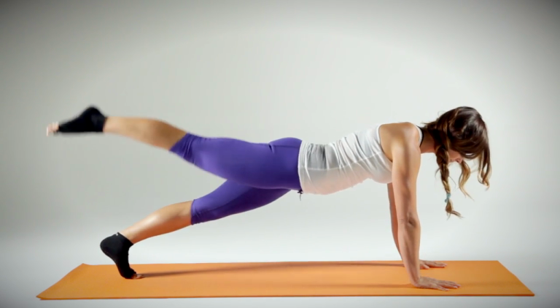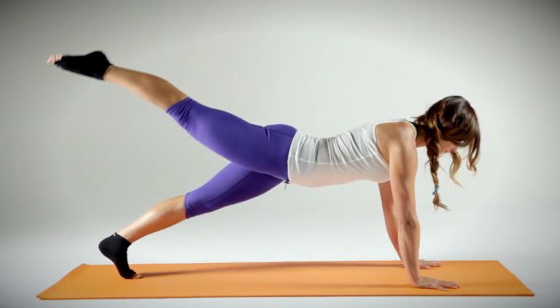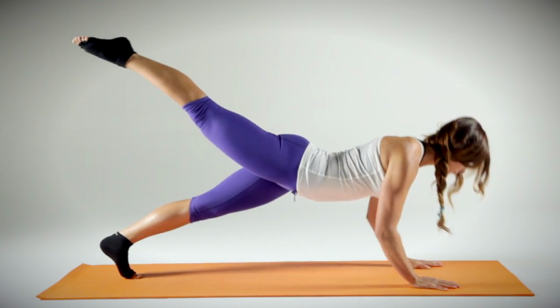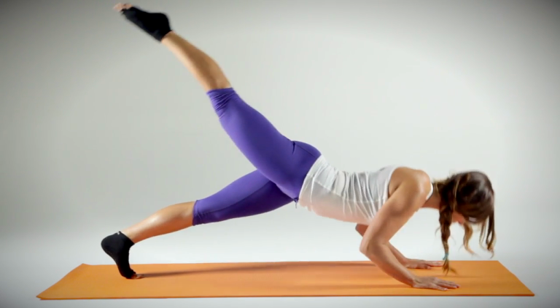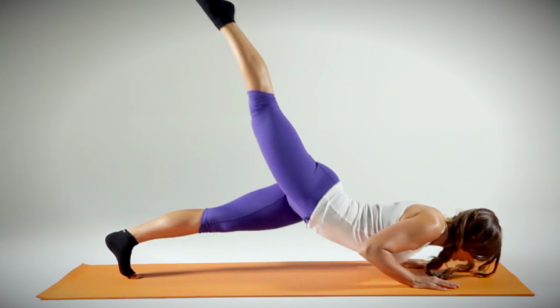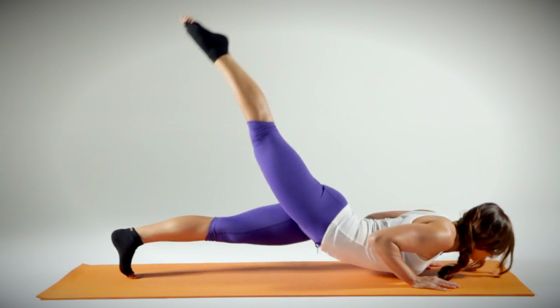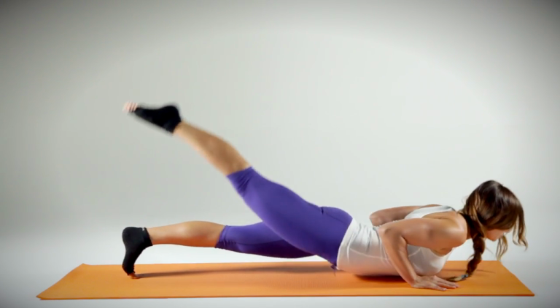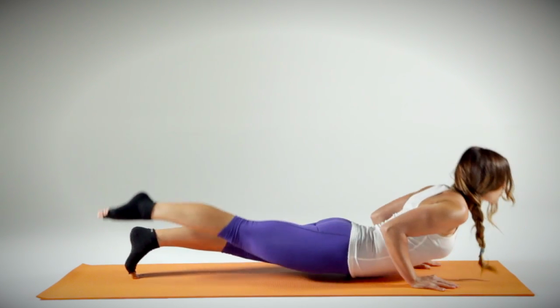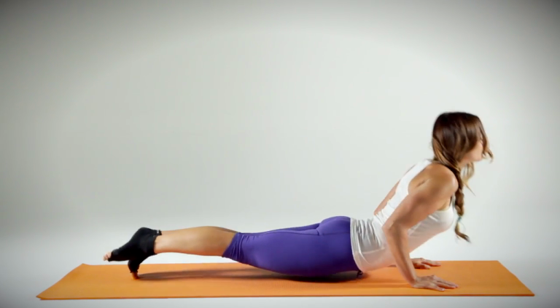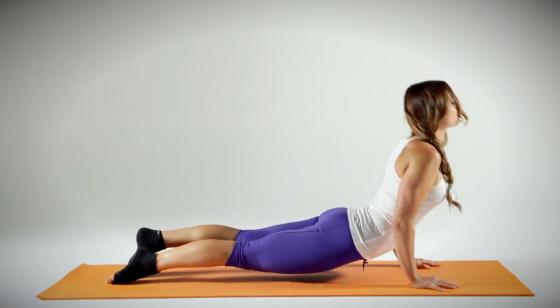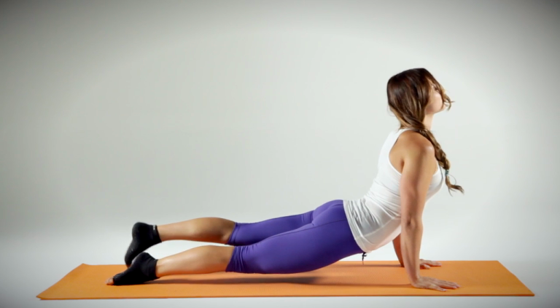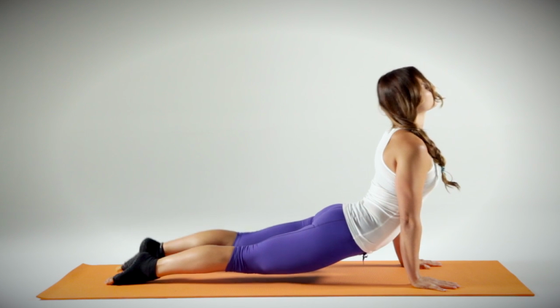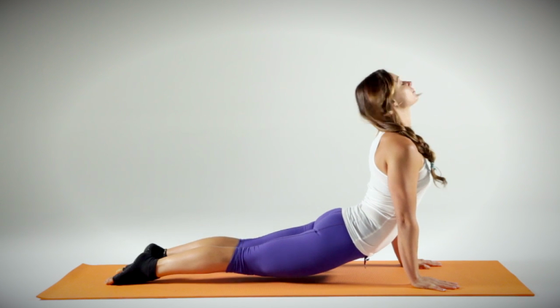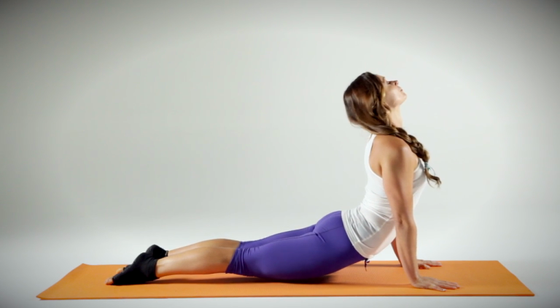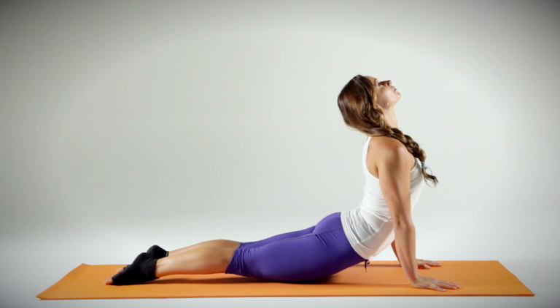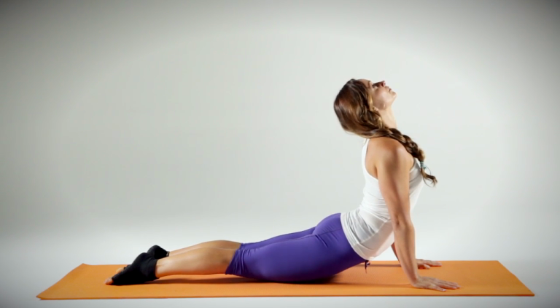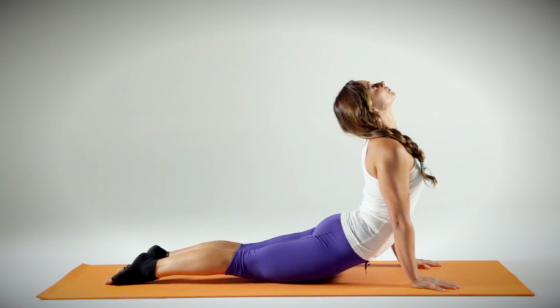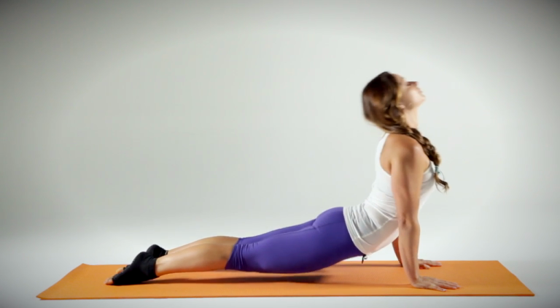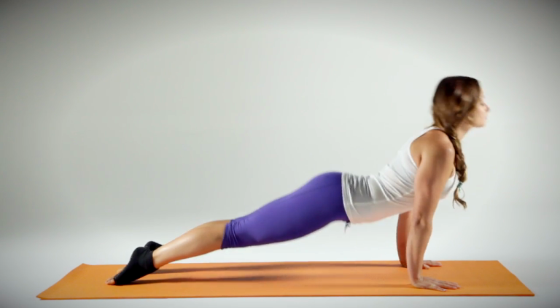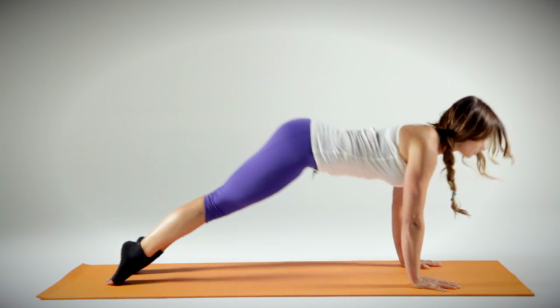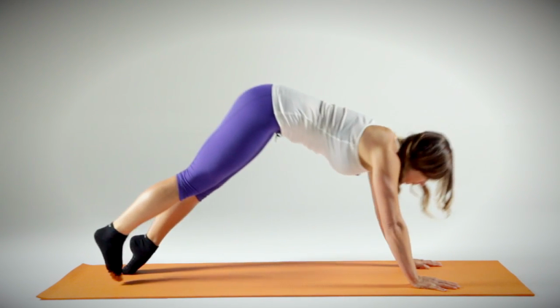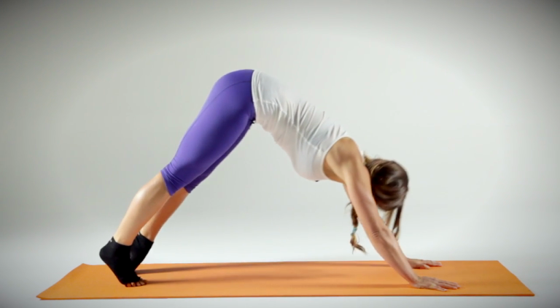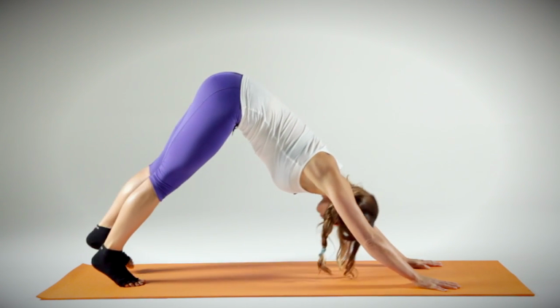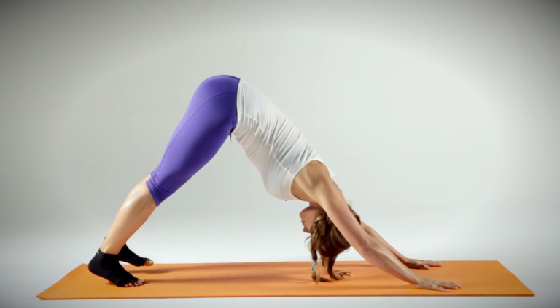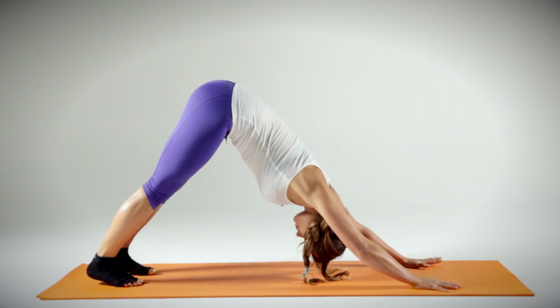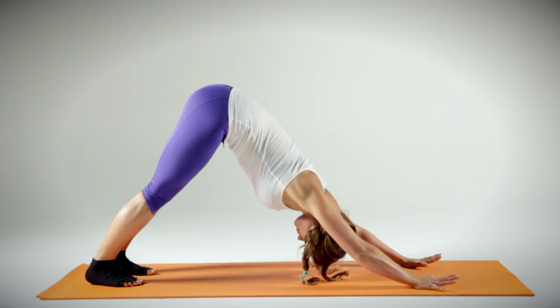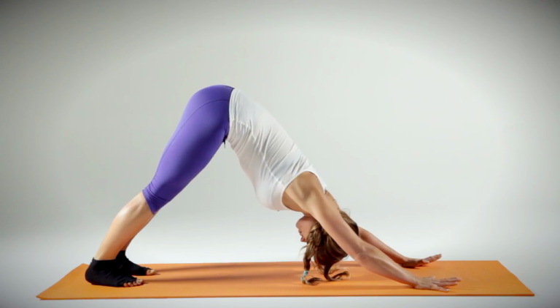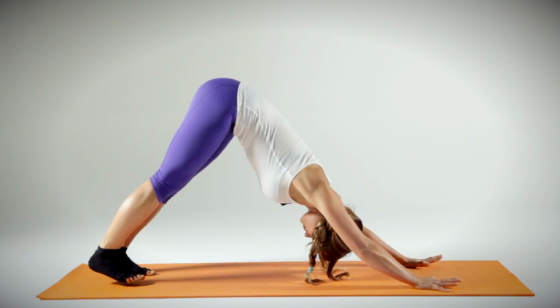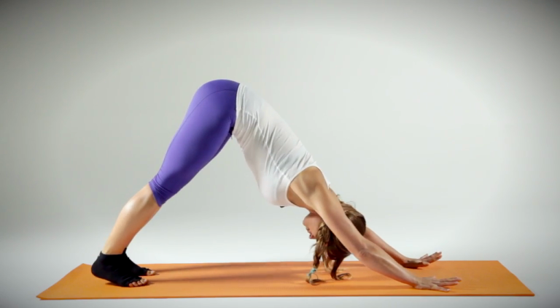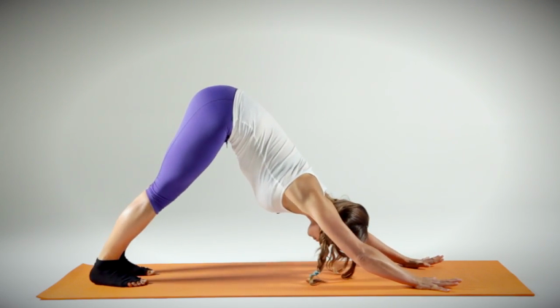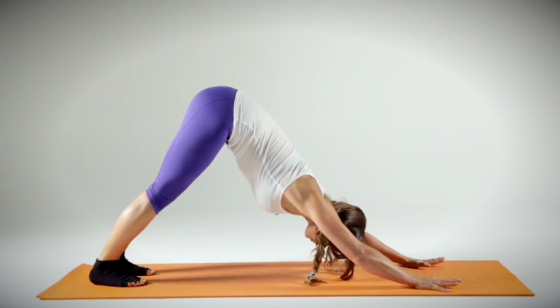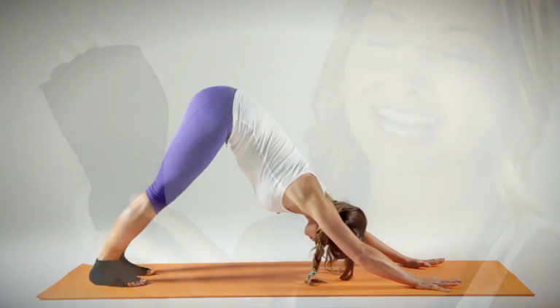The back of the sock has a fitted heel which ensures that the sock stays on my foot throughout the movement. The bottom of the sock has a non-slip surface allowing for safe and effective movements during class.